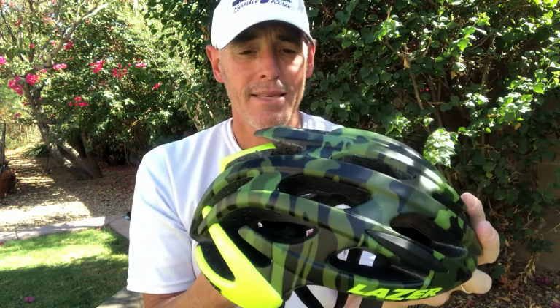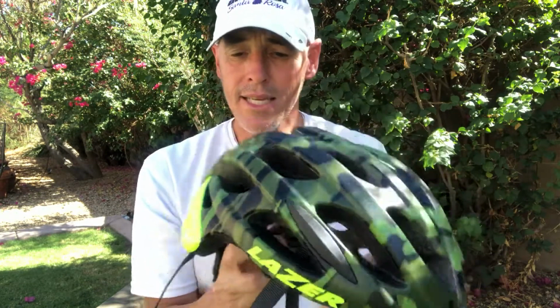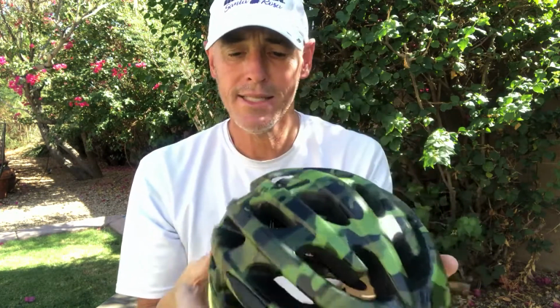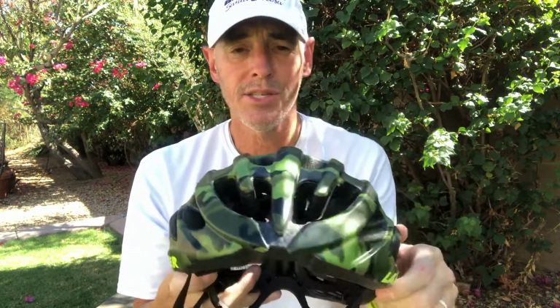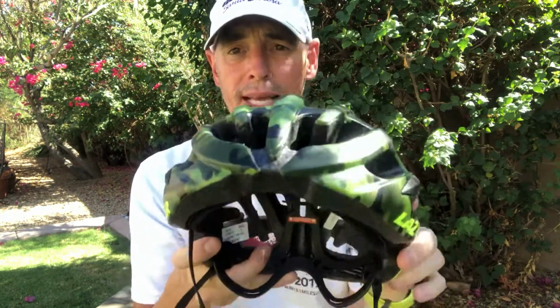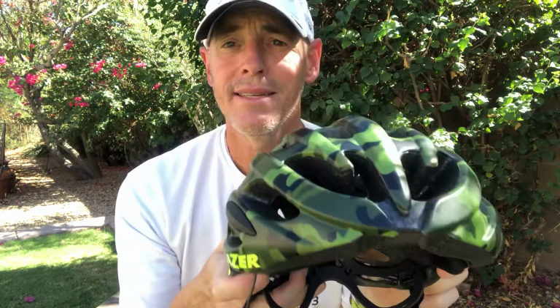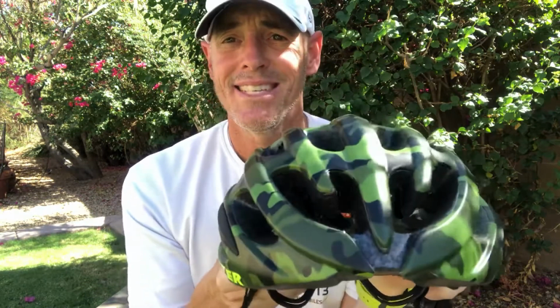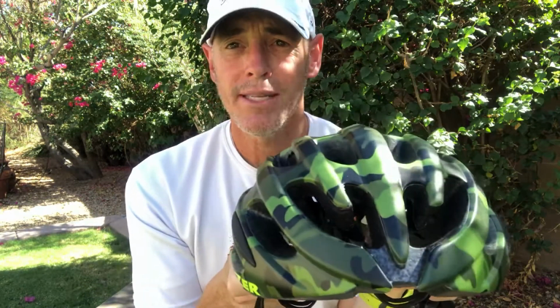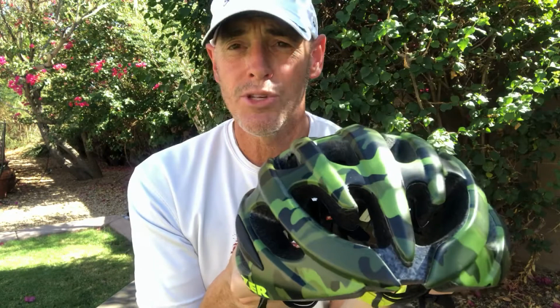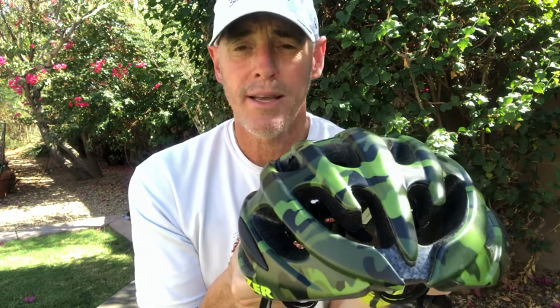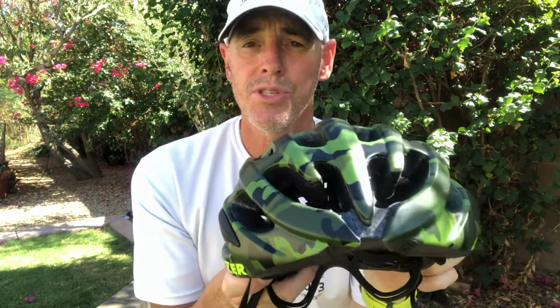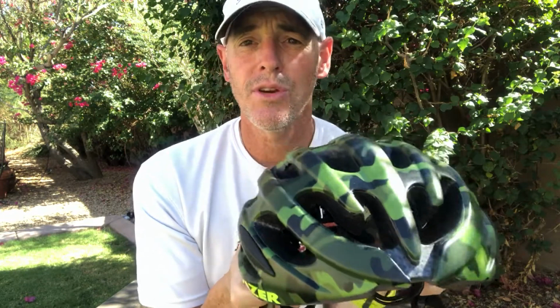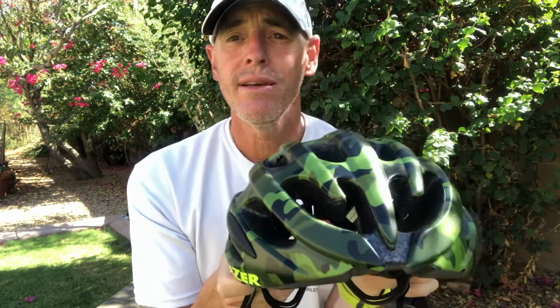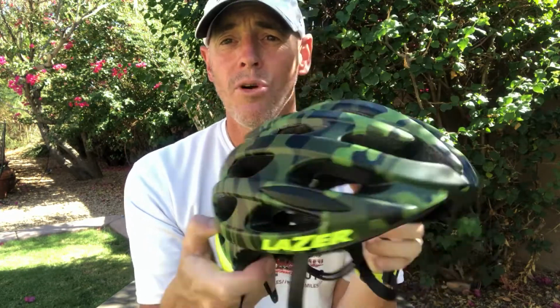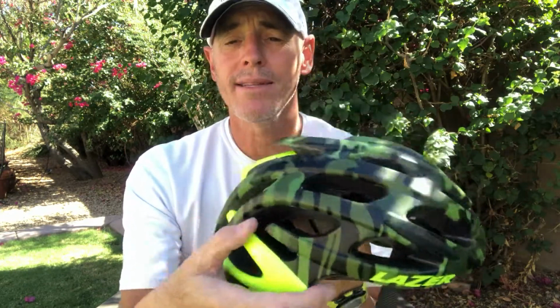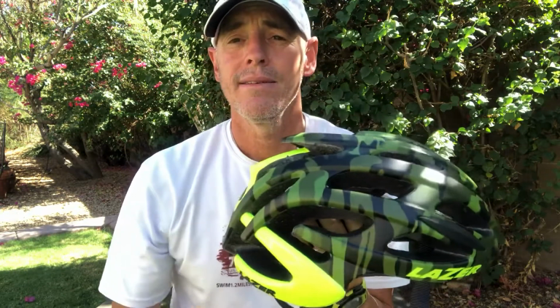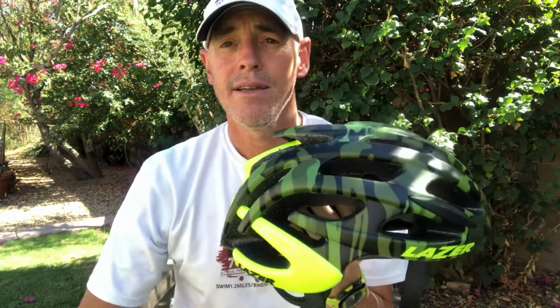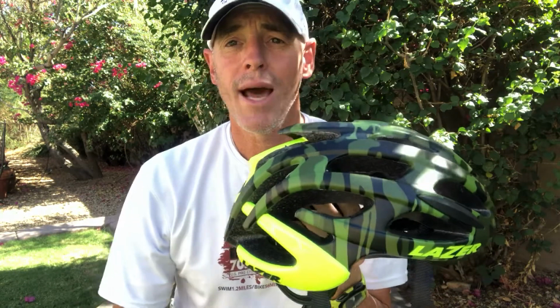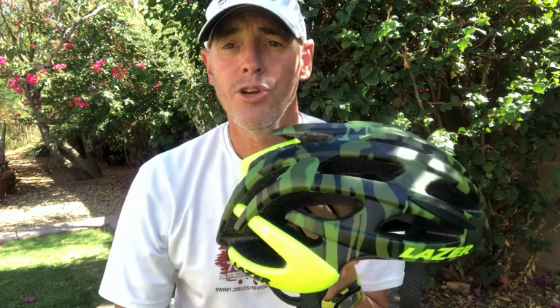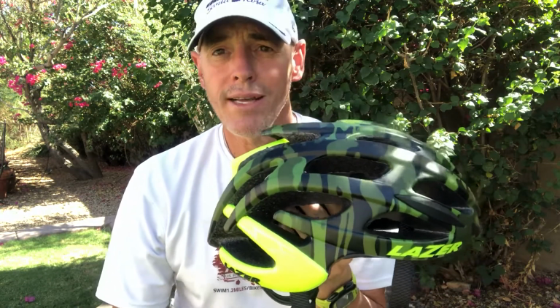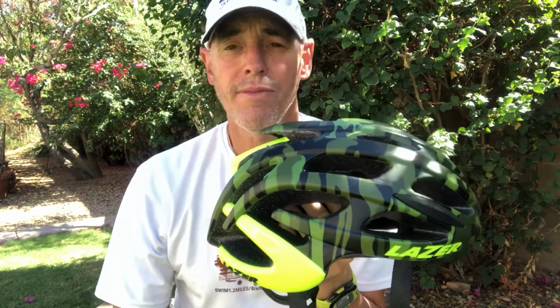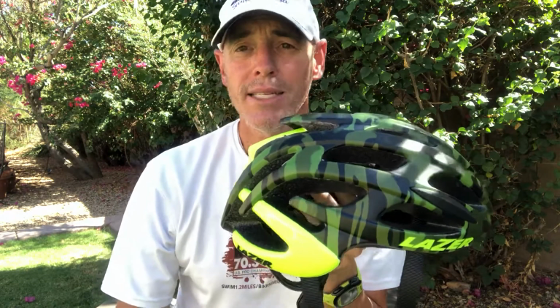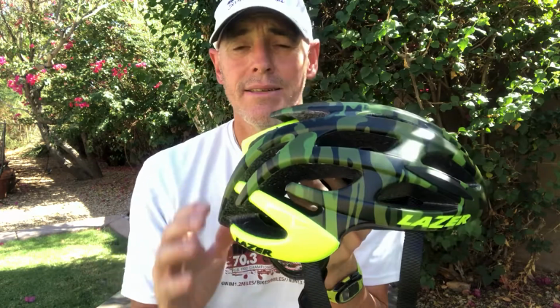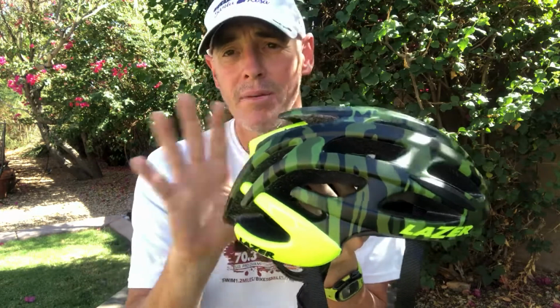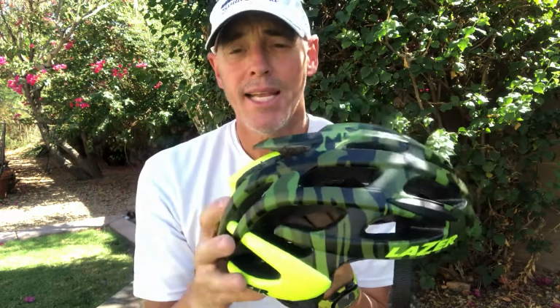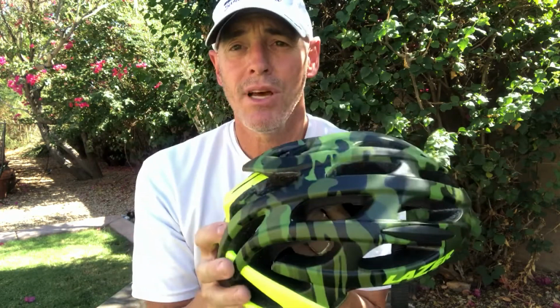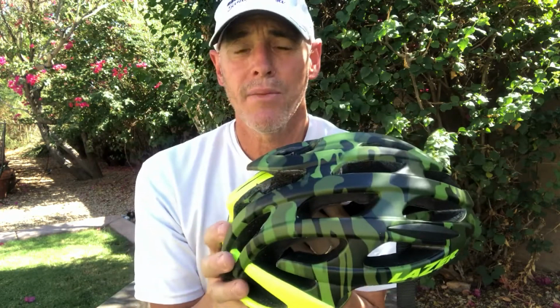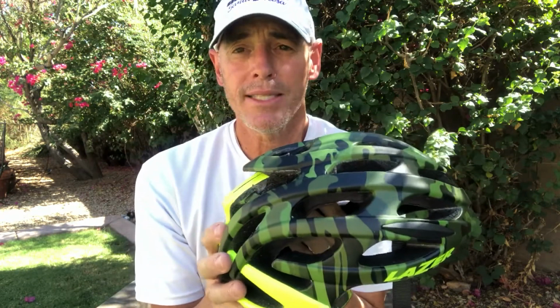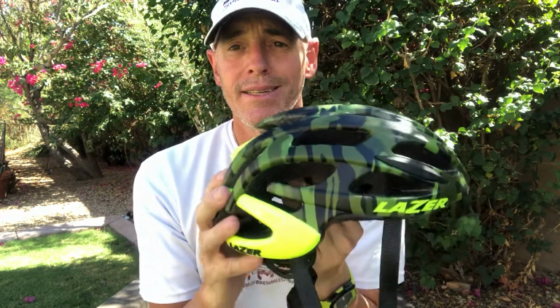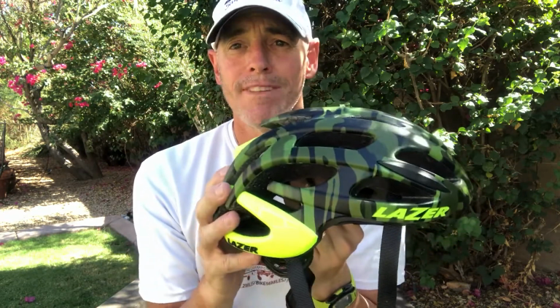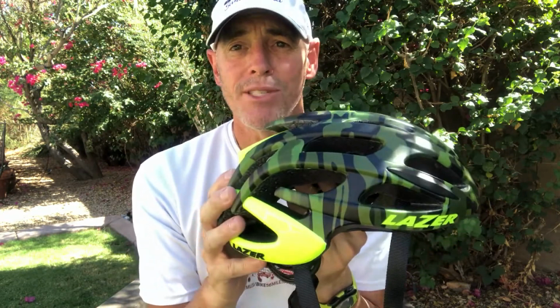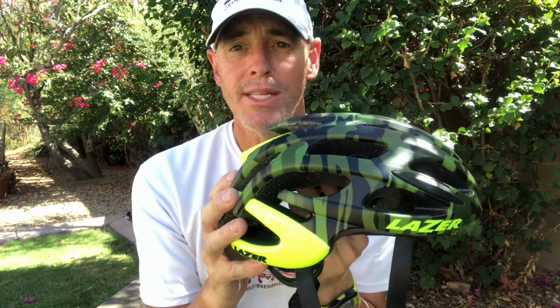That's the Lazer Blade helmet. I hope you enjoy it. You can read more about it on RideGearGuru.com — we've got links that'll take you to Amazon for great prices. Thanks so much, have a great day.